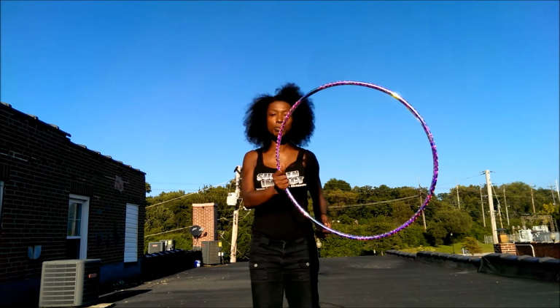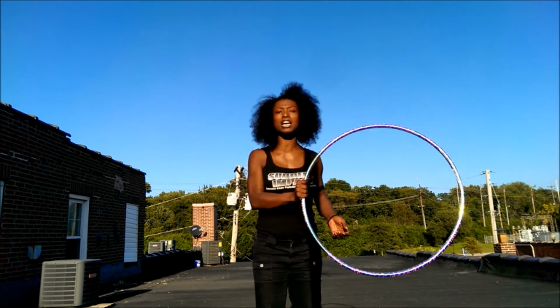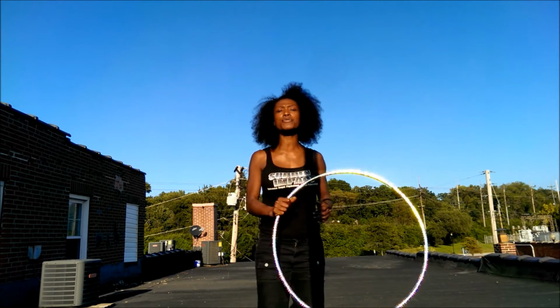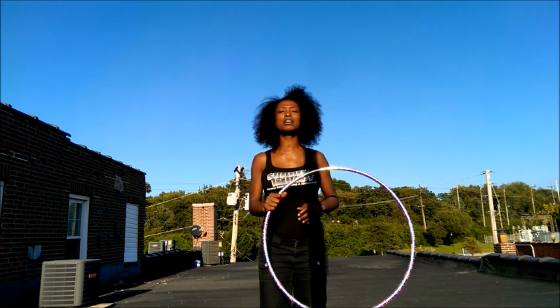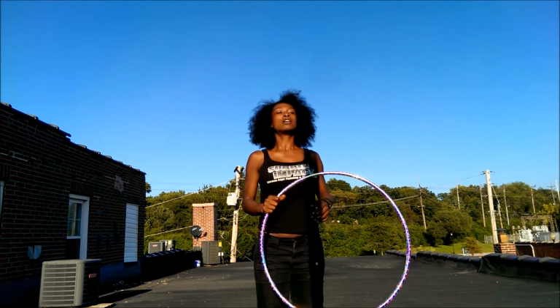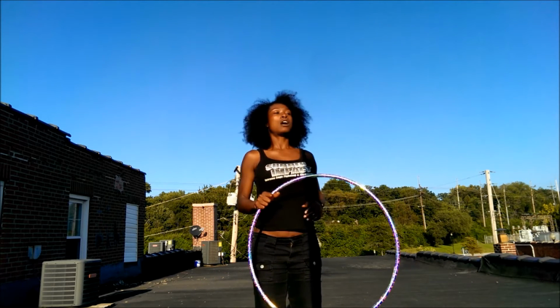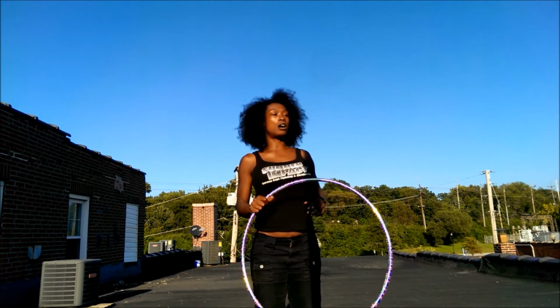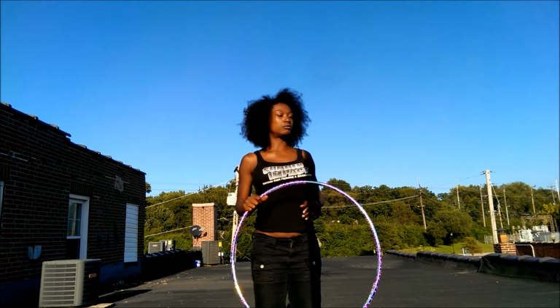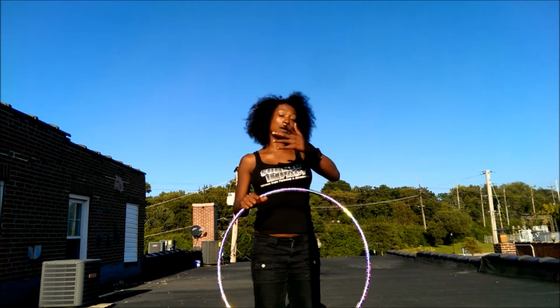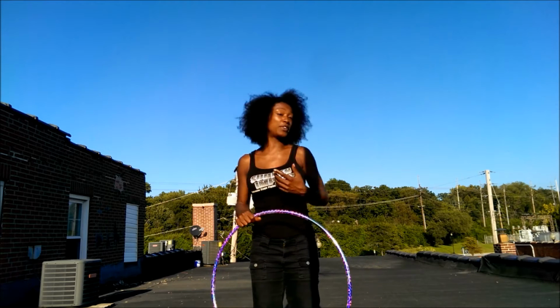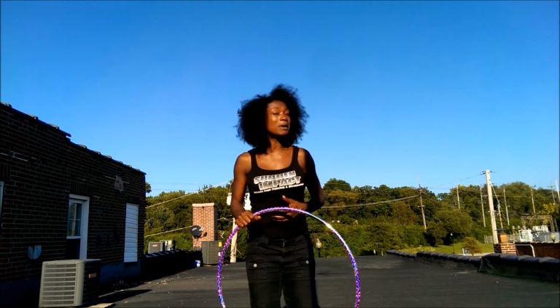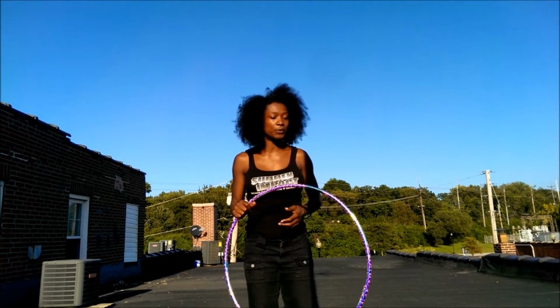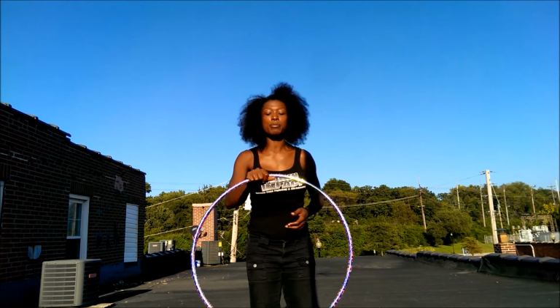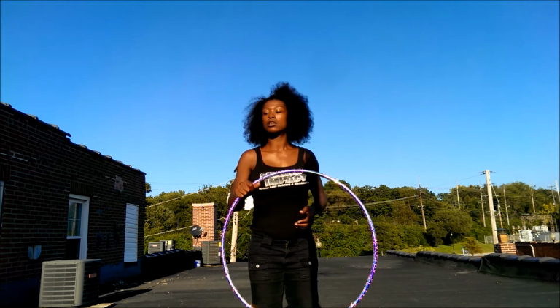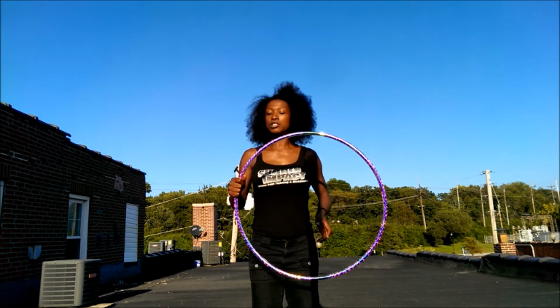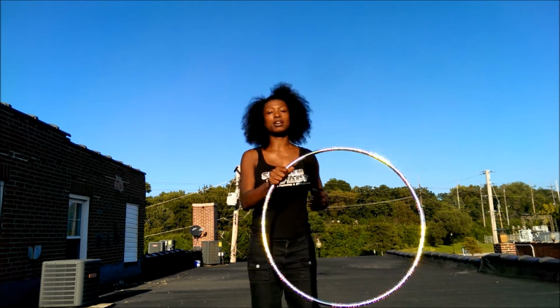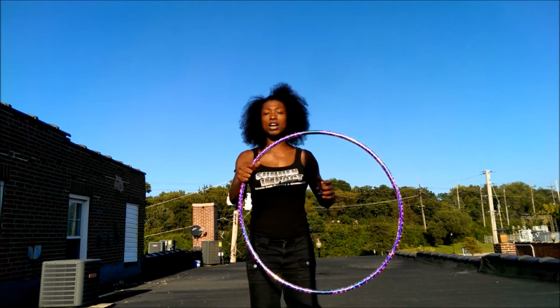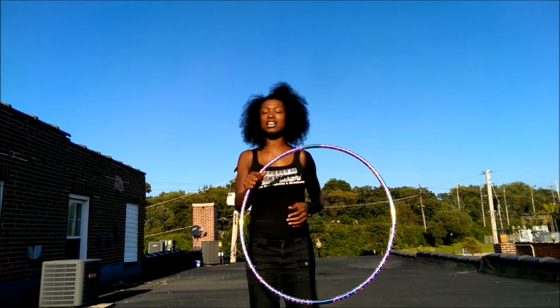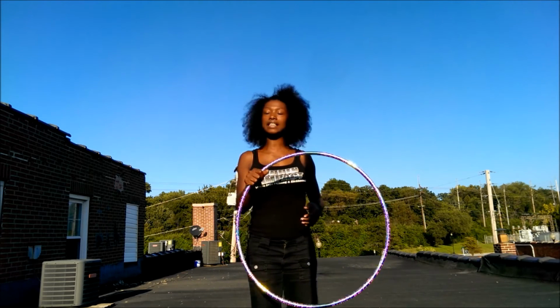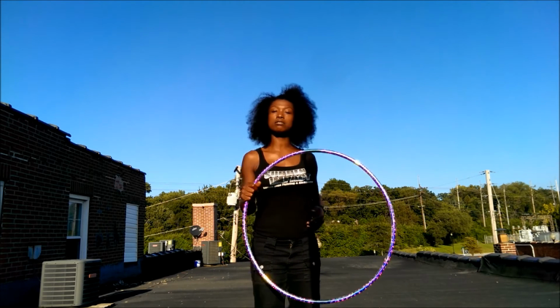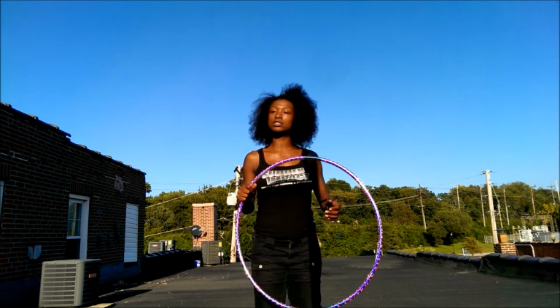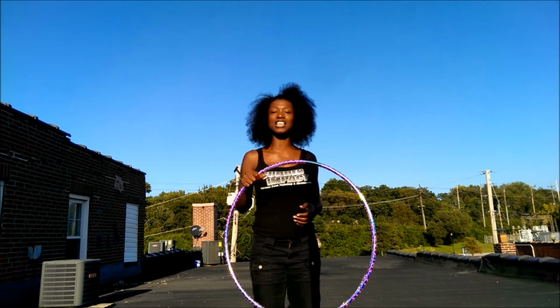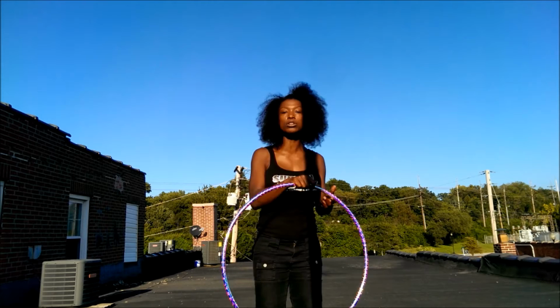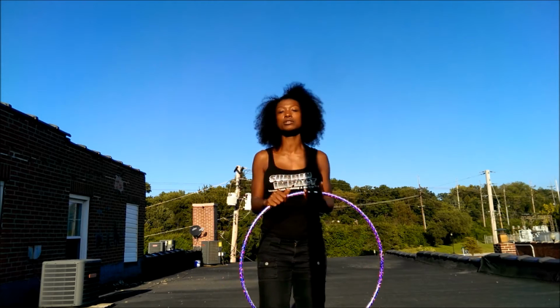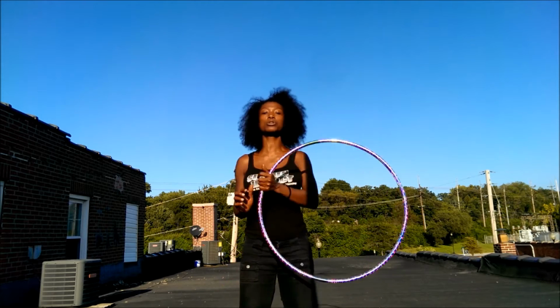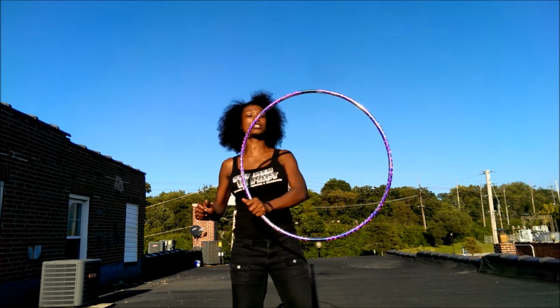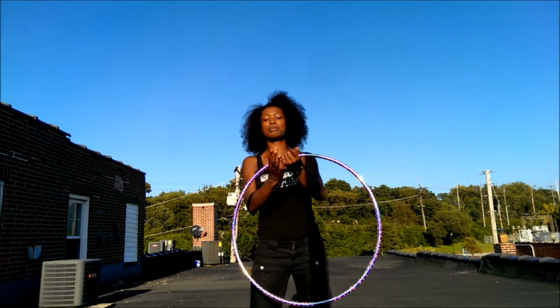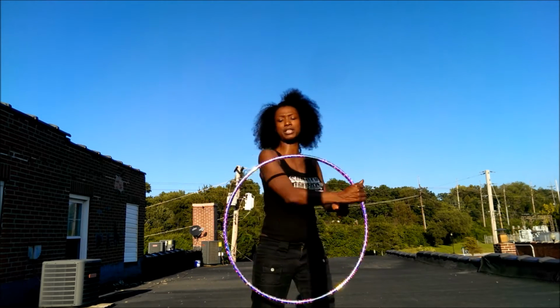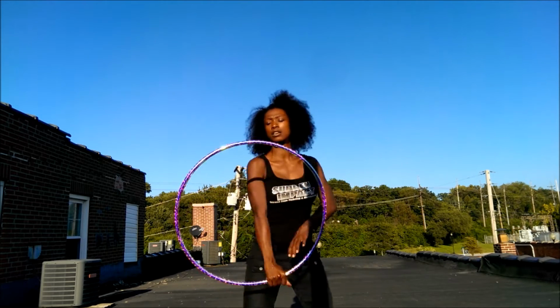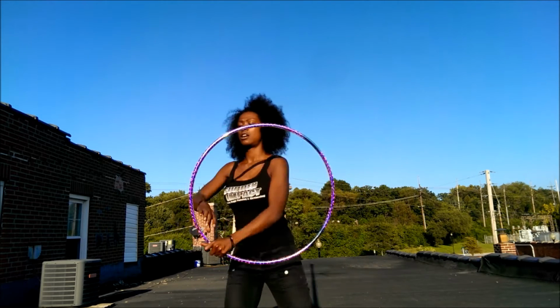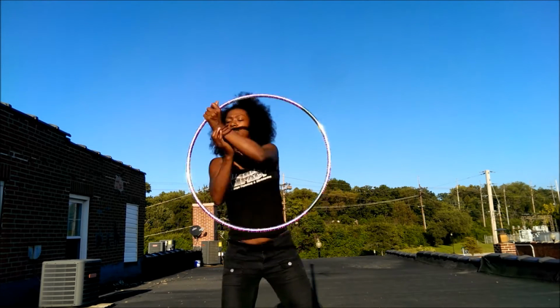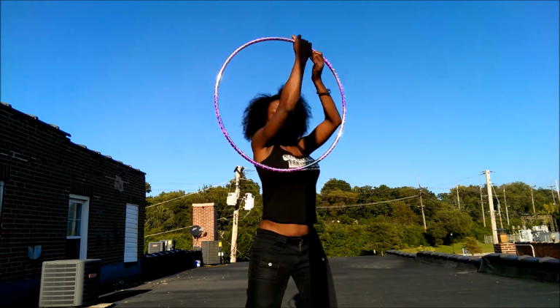My hoop almost got away from me and I happened to be videoing myself when it happened. So when I watched it back, I was like, hey, that's kind of cool looking. And so I've been doing it ever since.